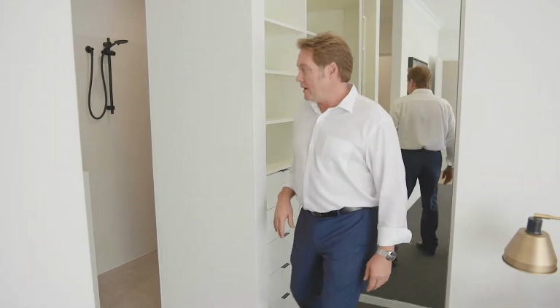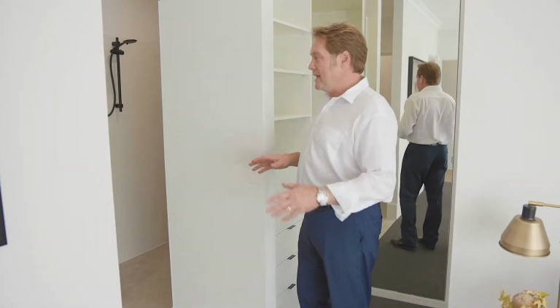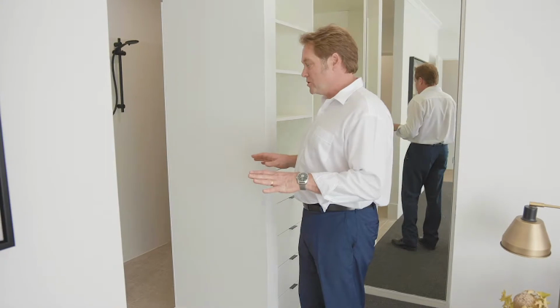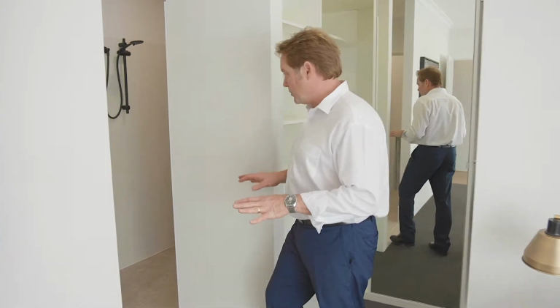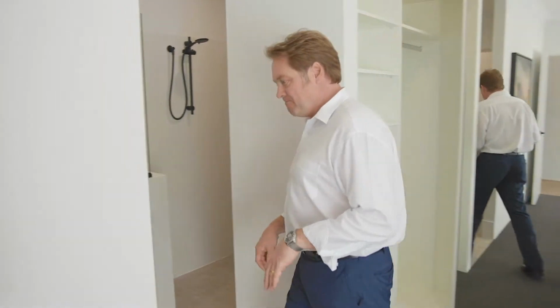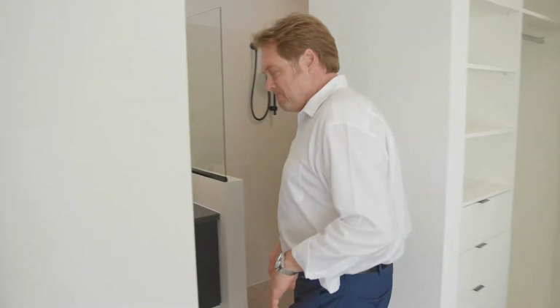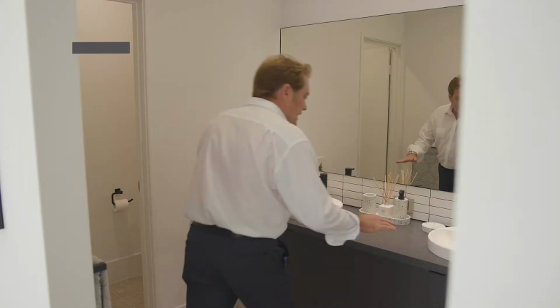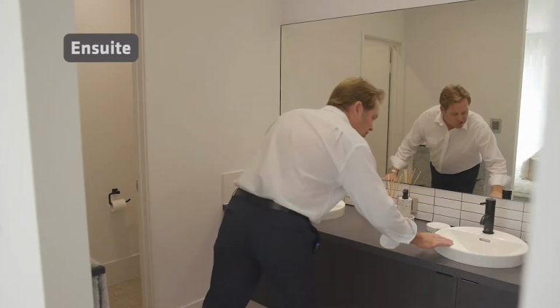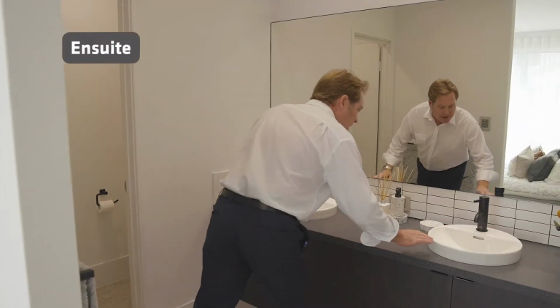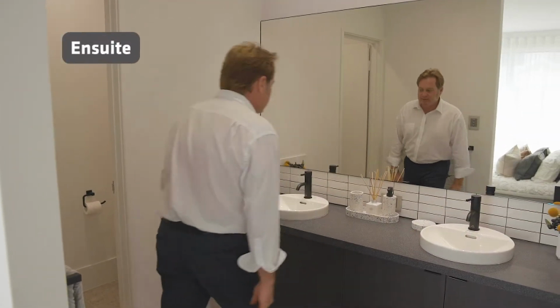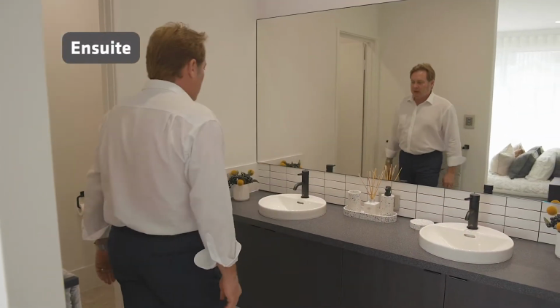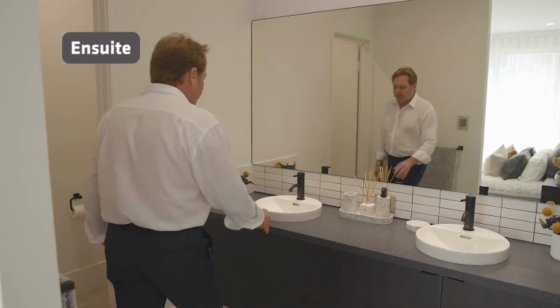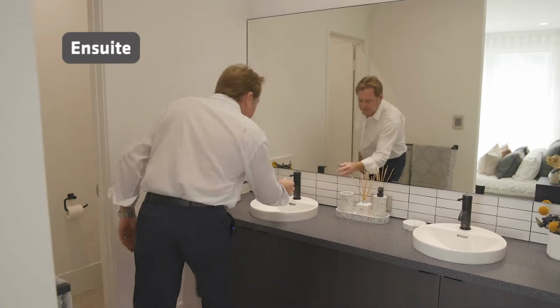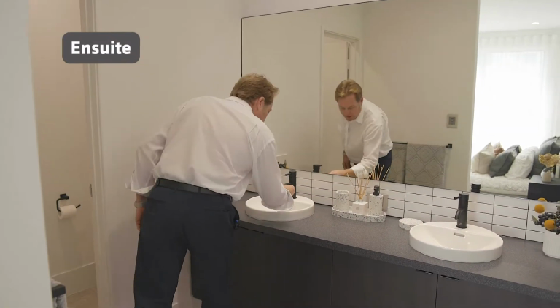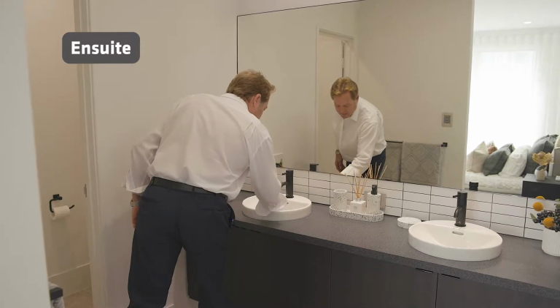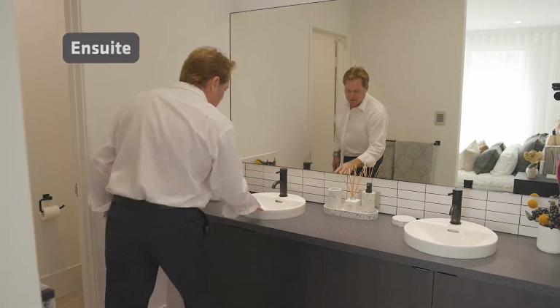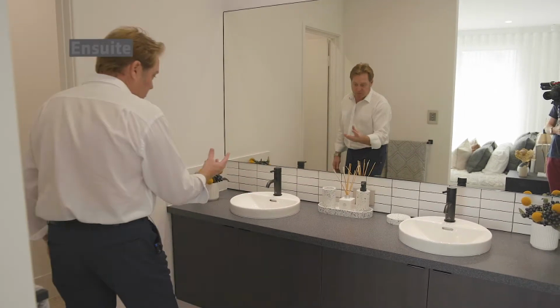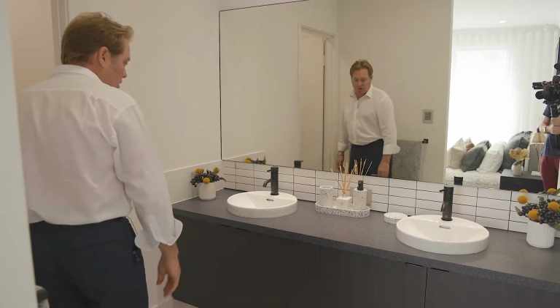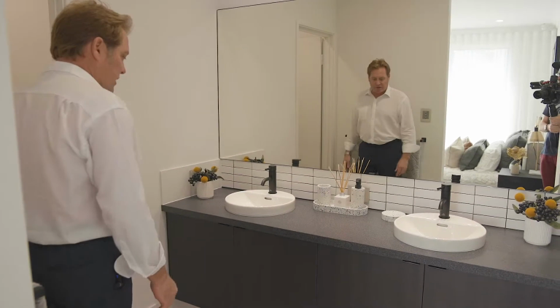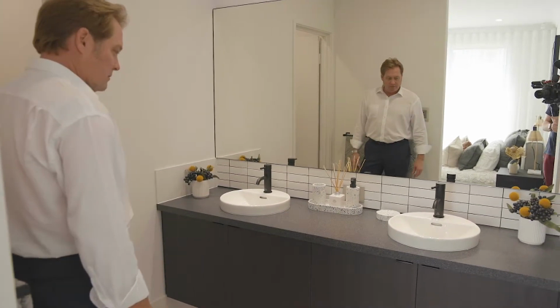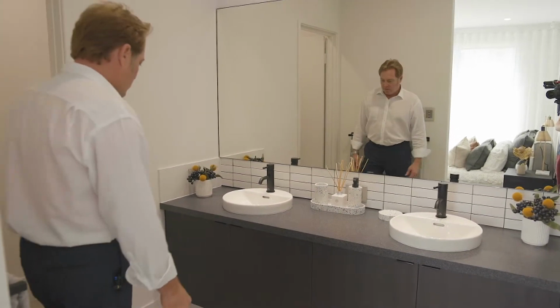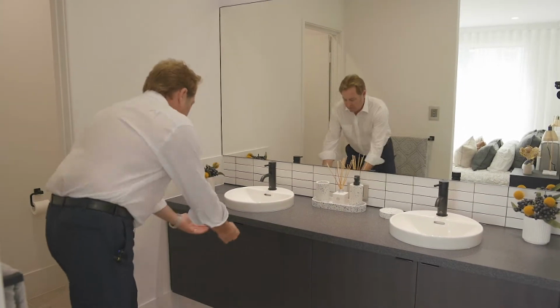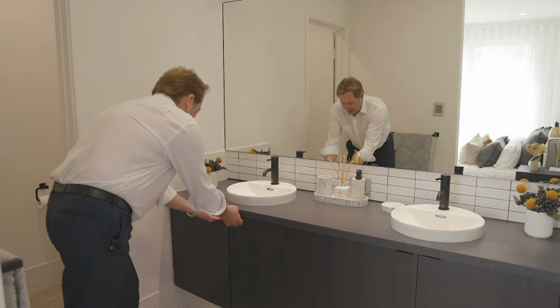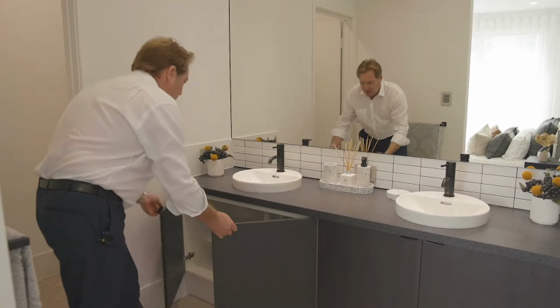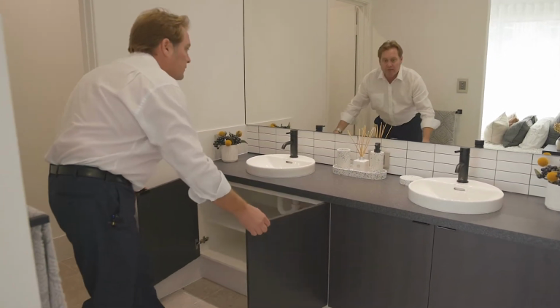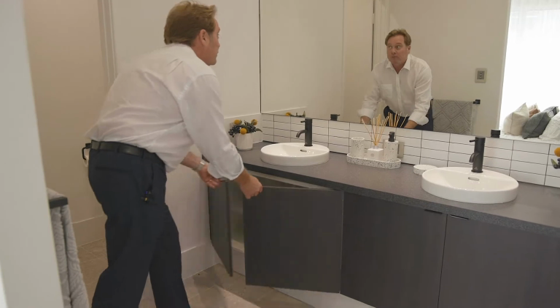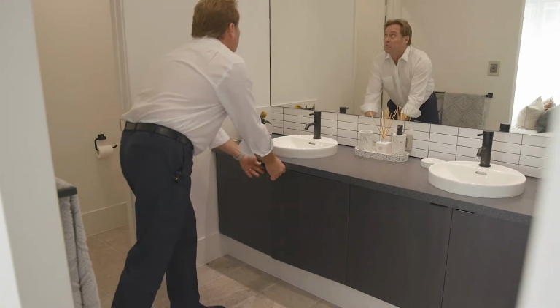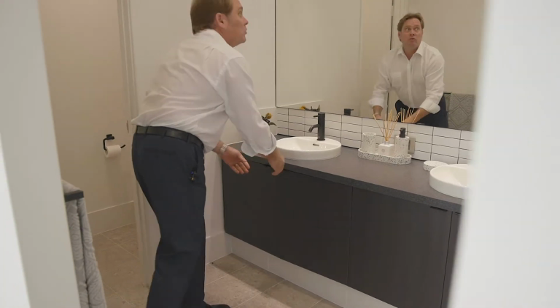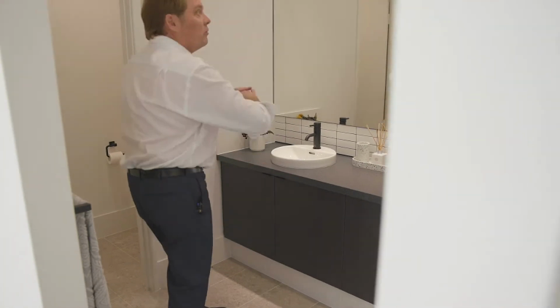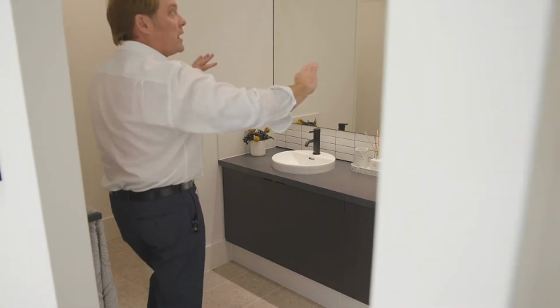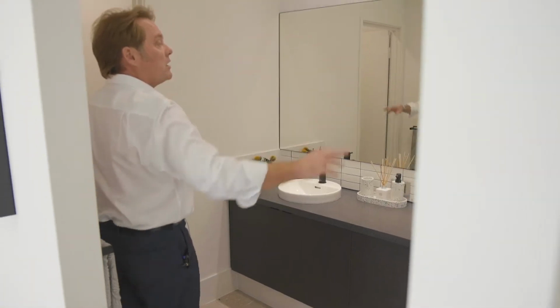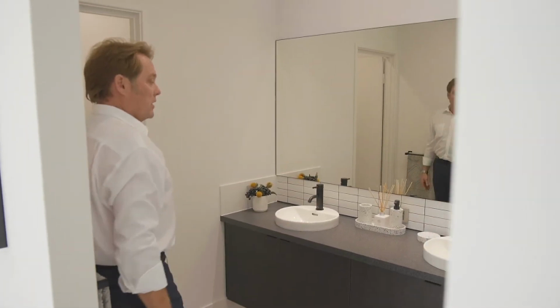Now off to here, en suite. So again, his and hers basin — love the black tapware, it really pops off the white china. Plenty of cabinetry and a good full-length mirror there.